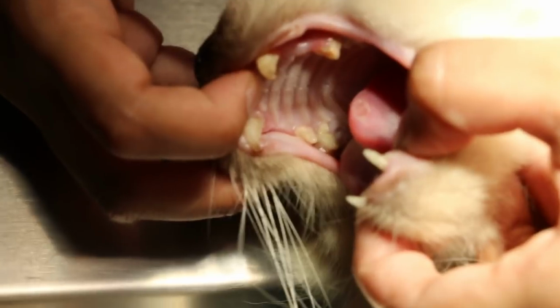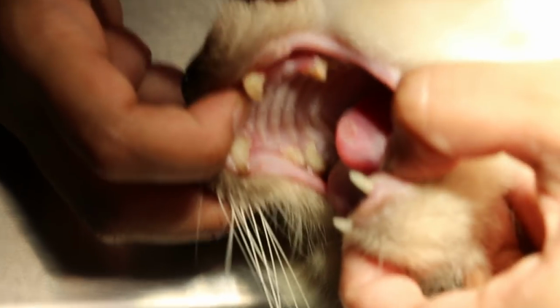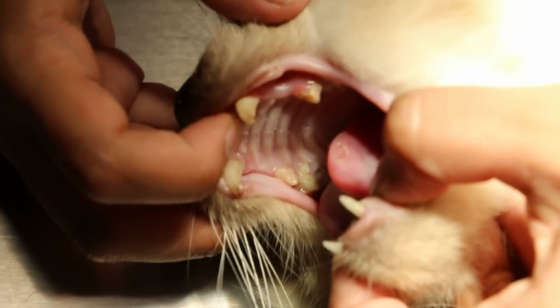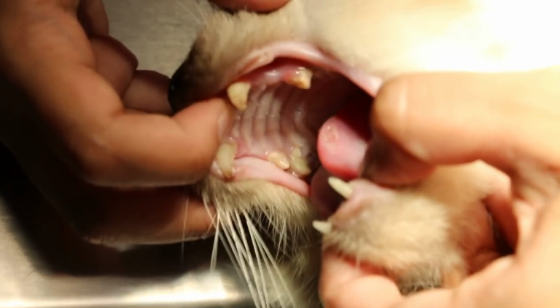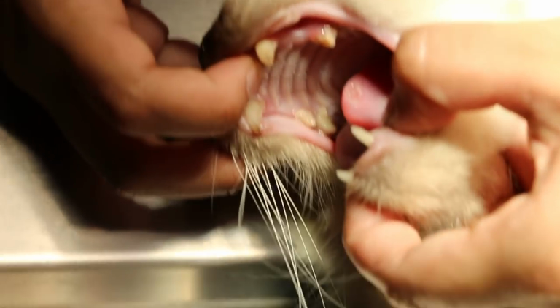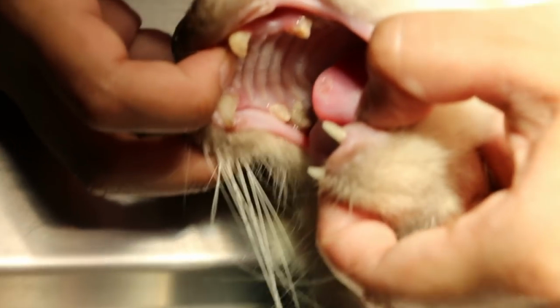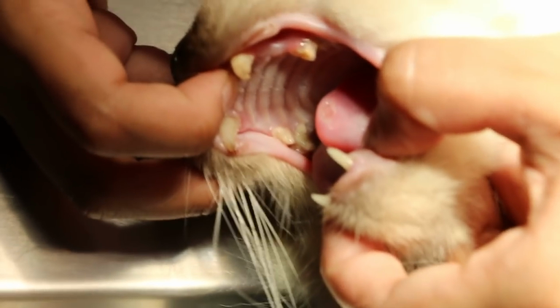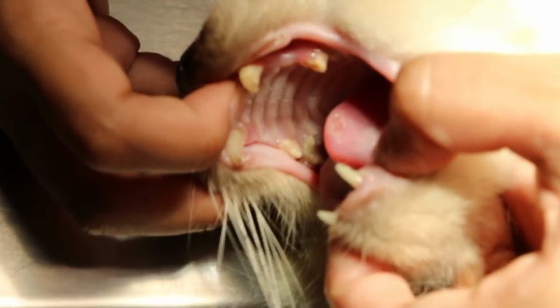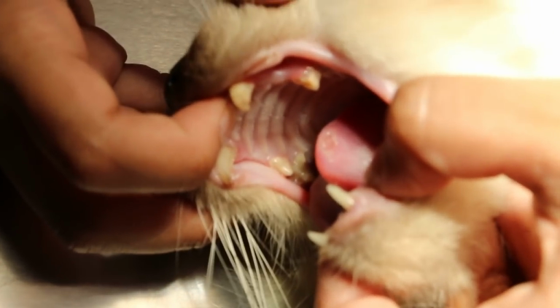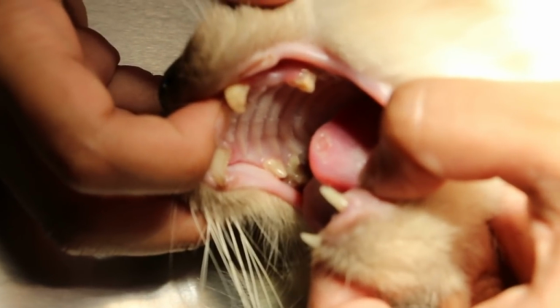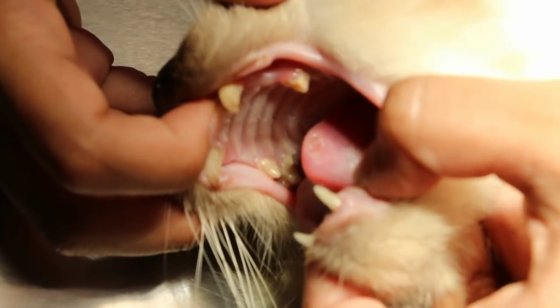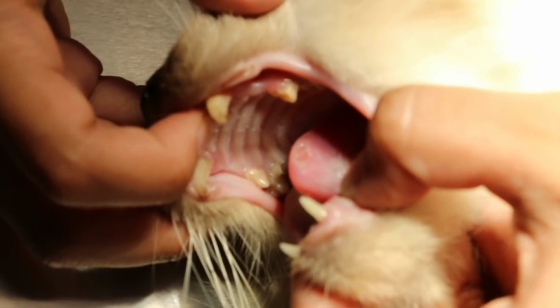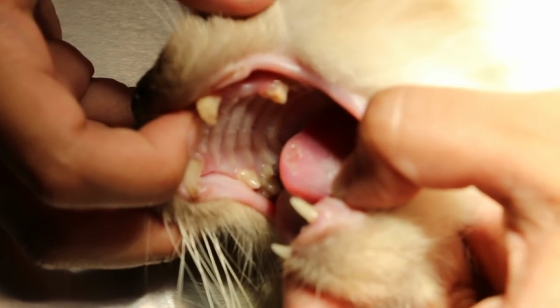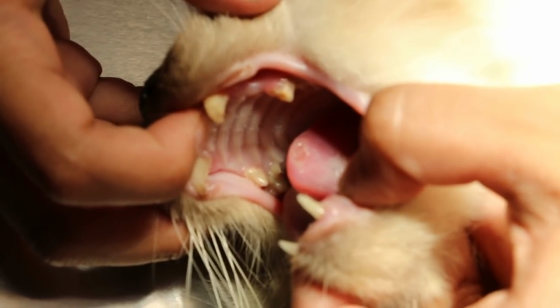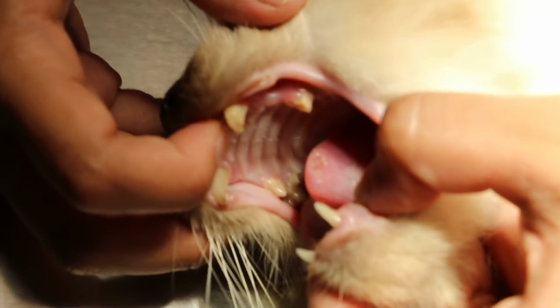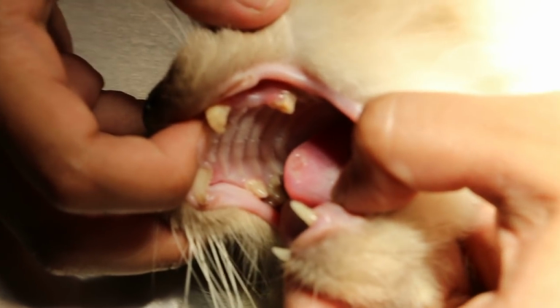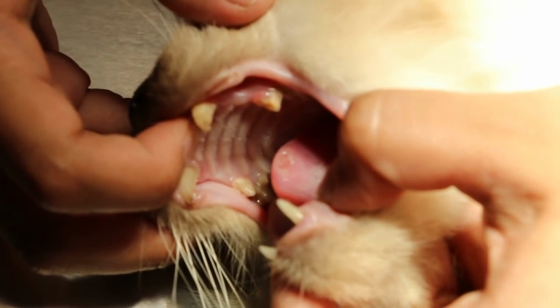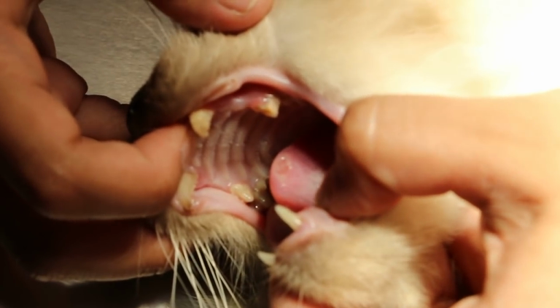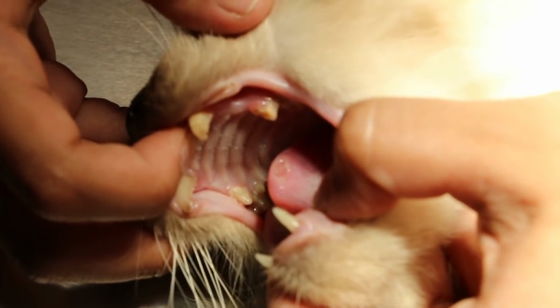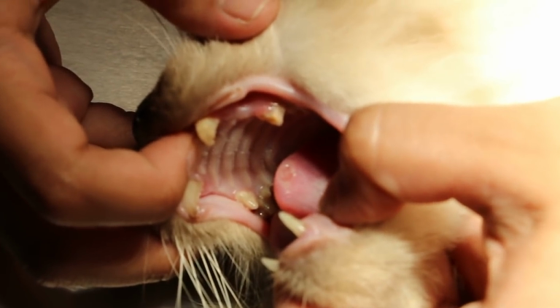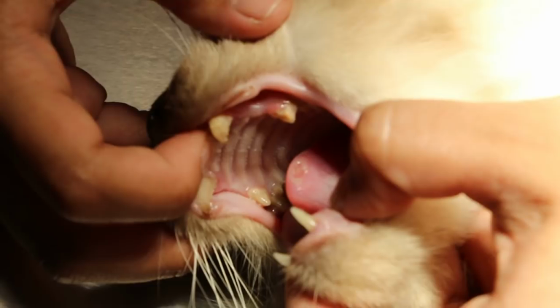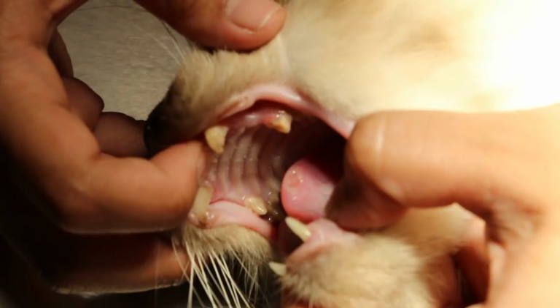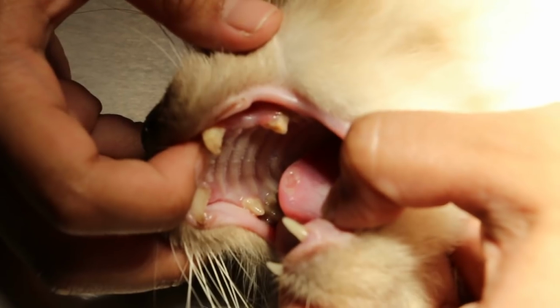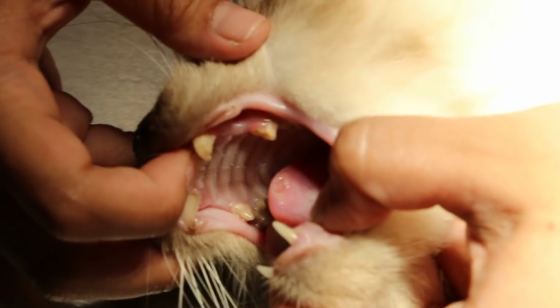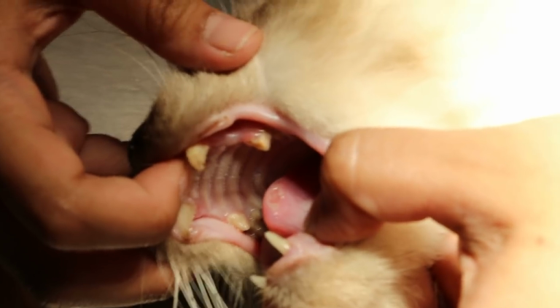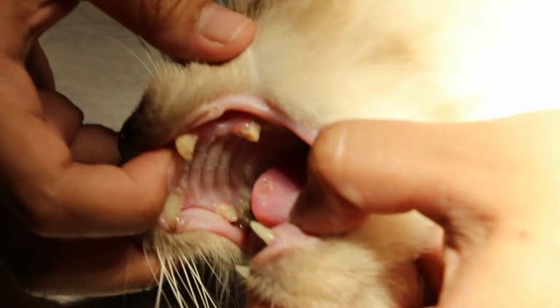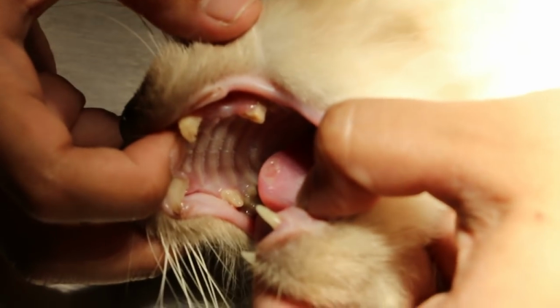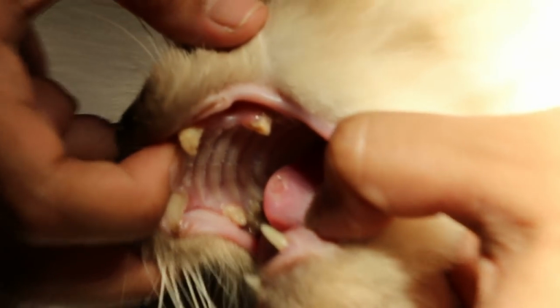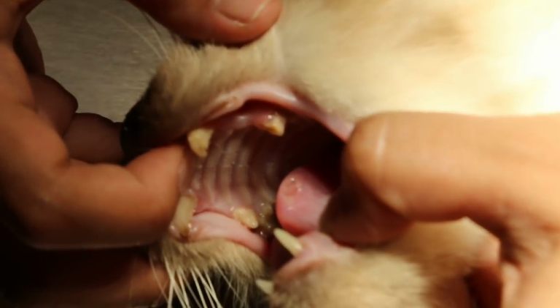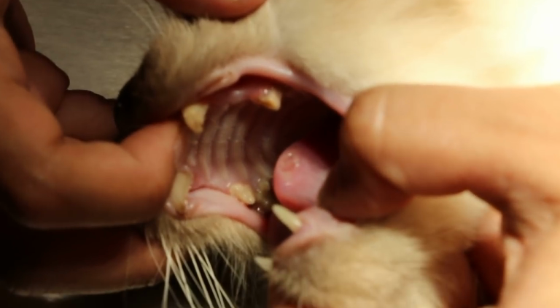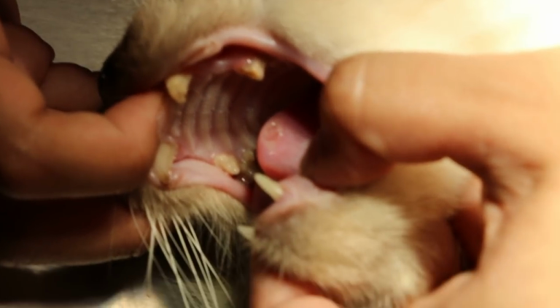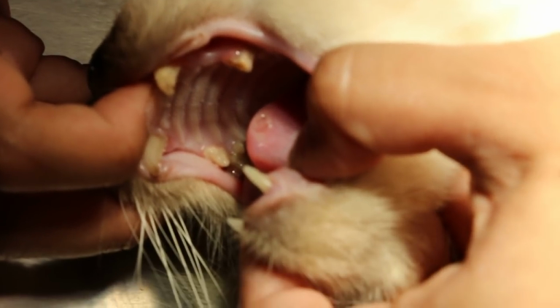It's 5 September 2018. I'm videoing a 13-year-old cat that has been vomiting for three days and not eating.